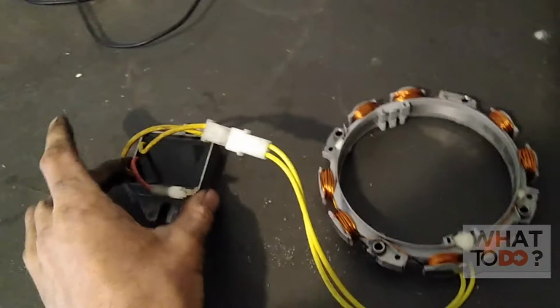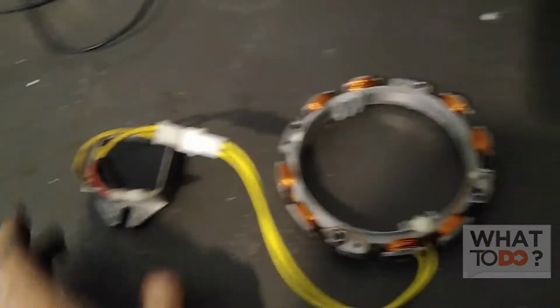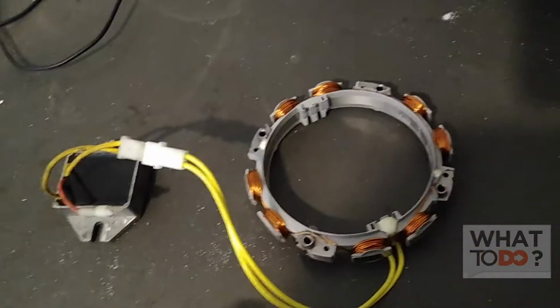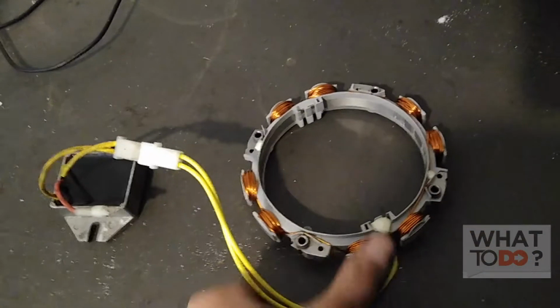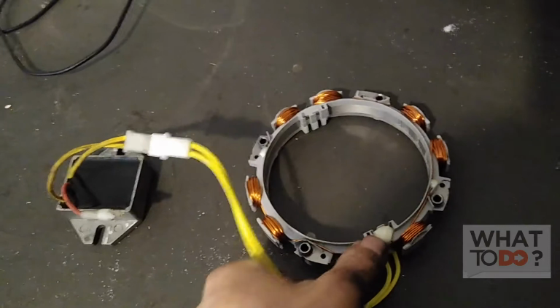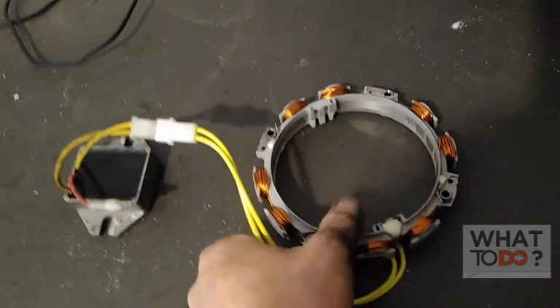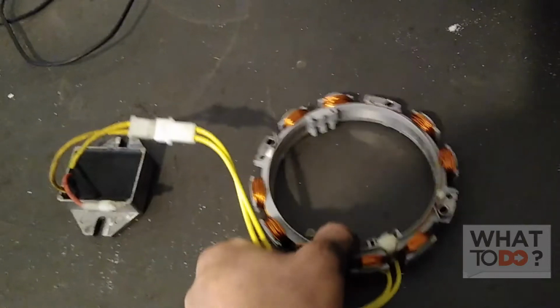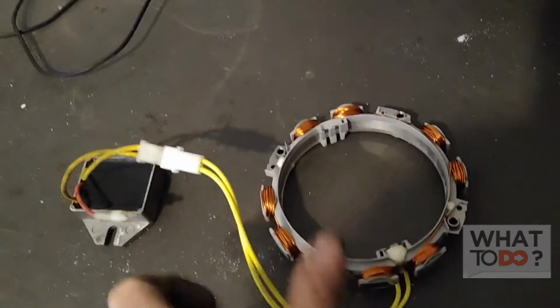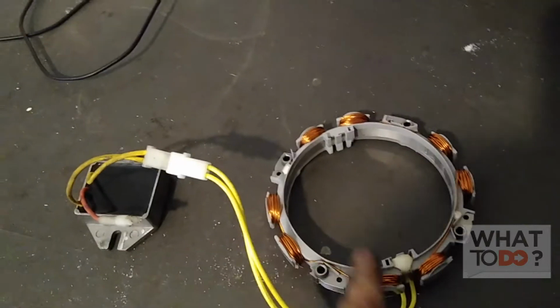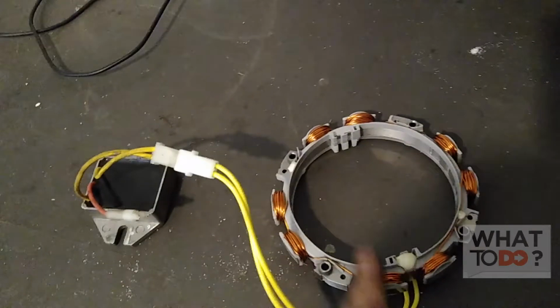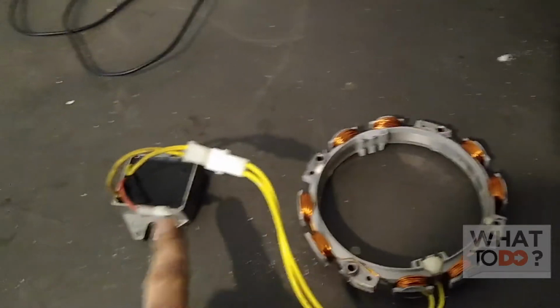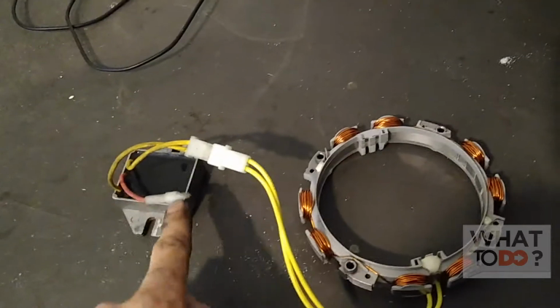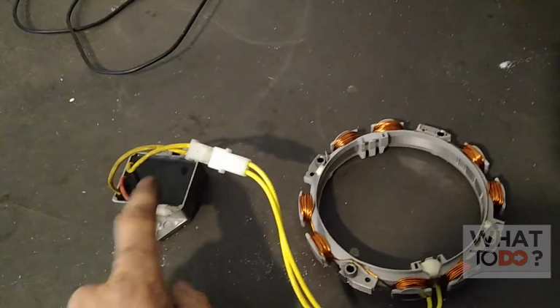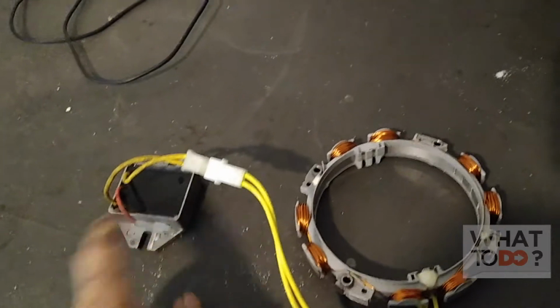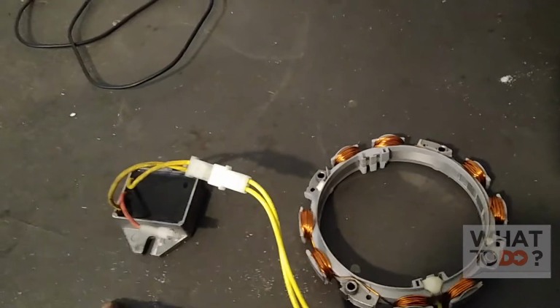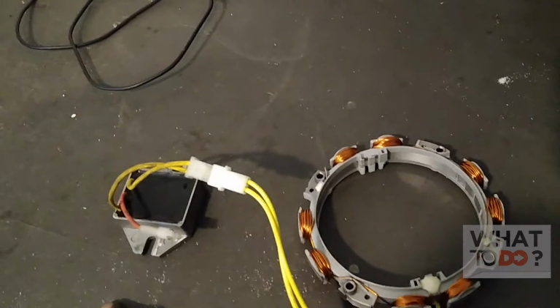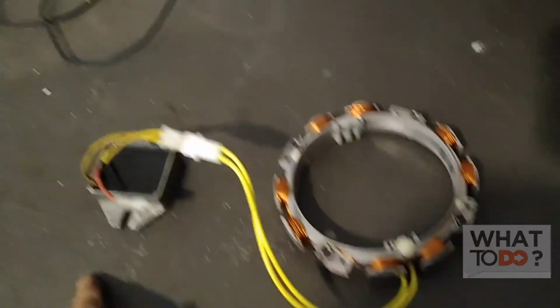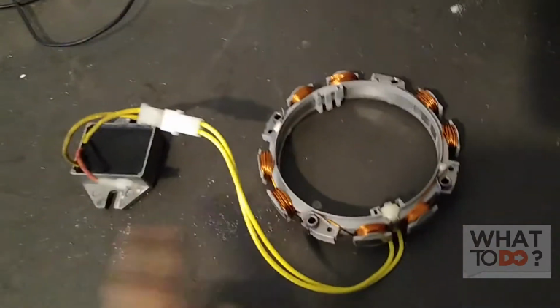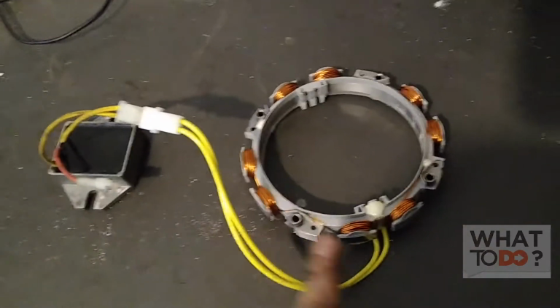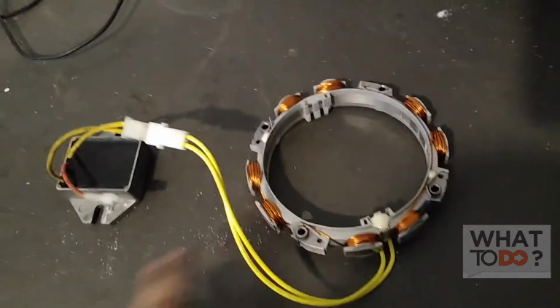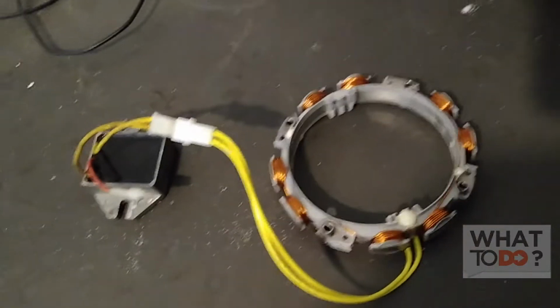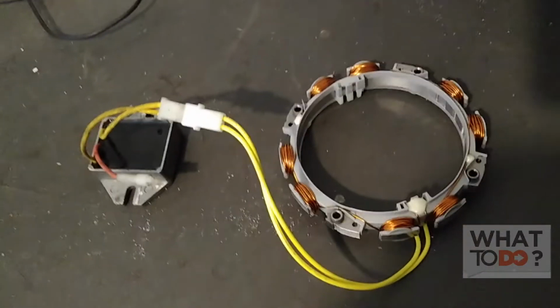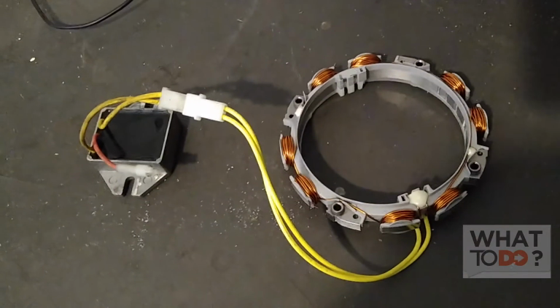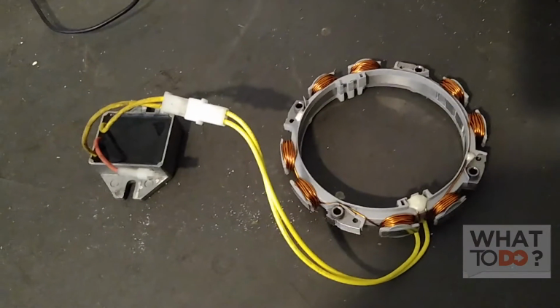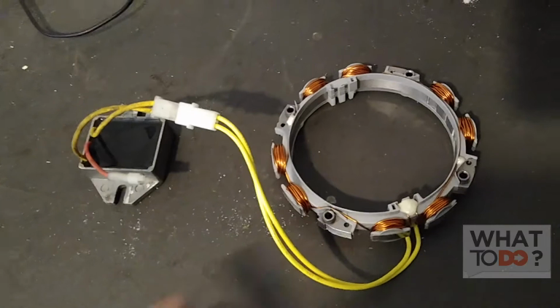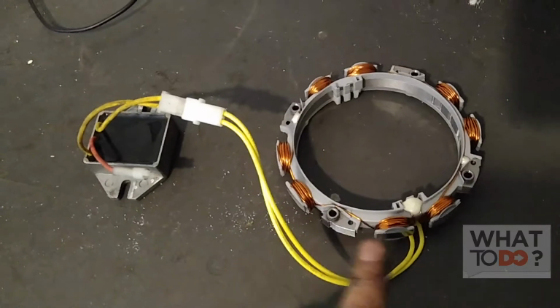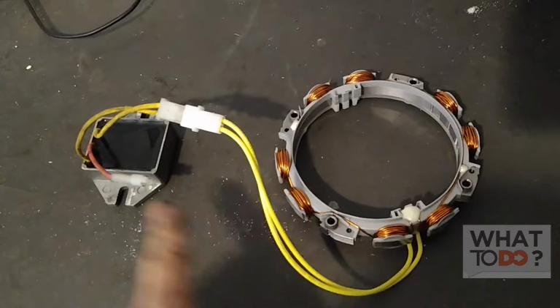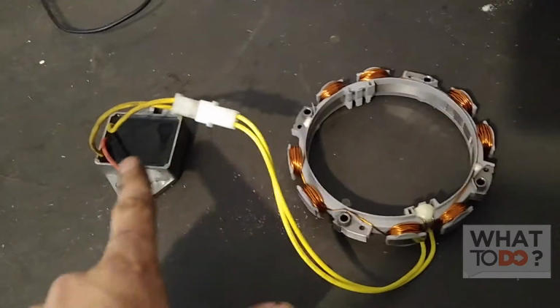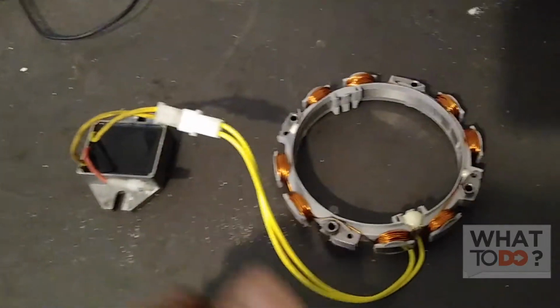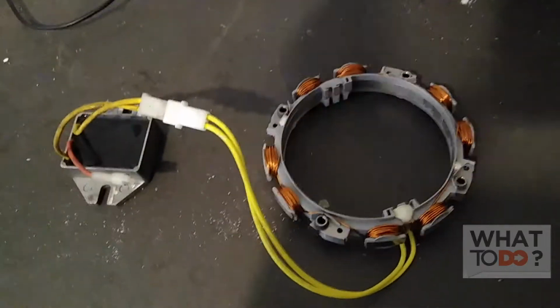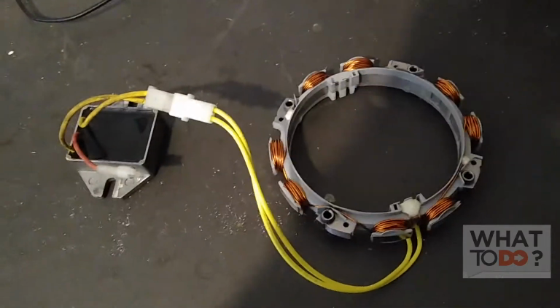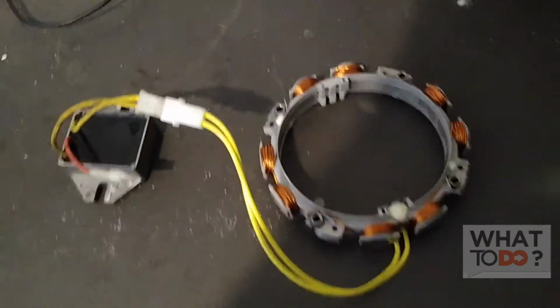Now if you're having charging problems, one of these two is bad. You just have to figure out which one, and we're going to show you how to do that right now.